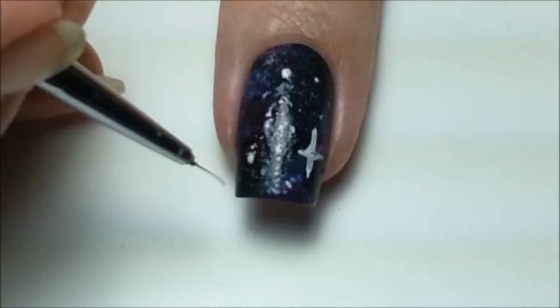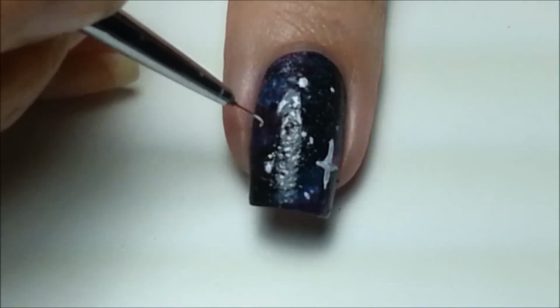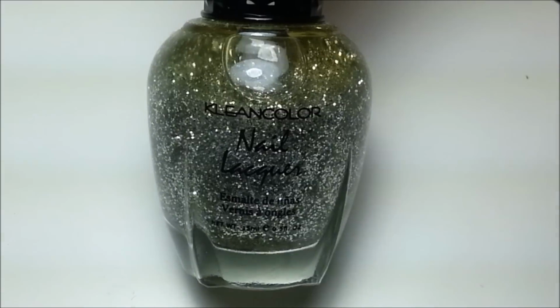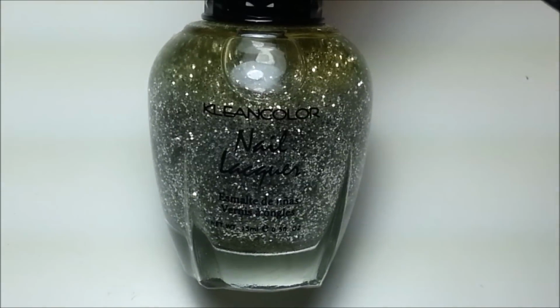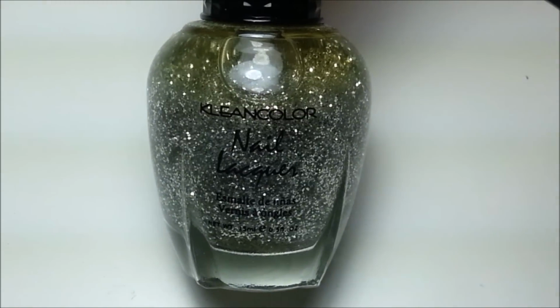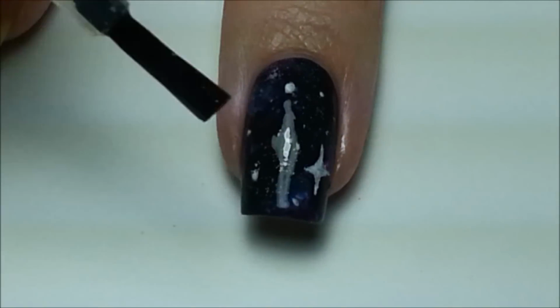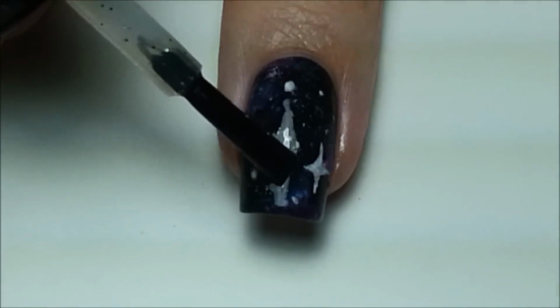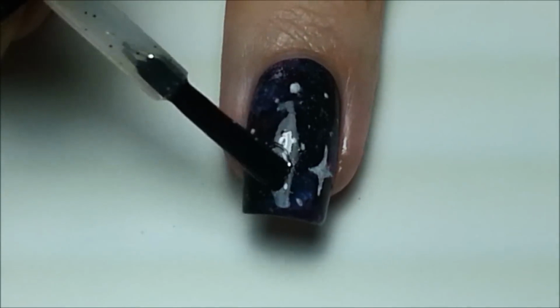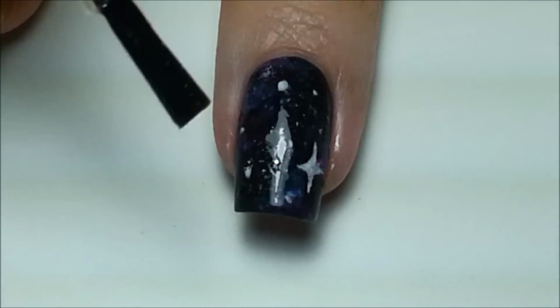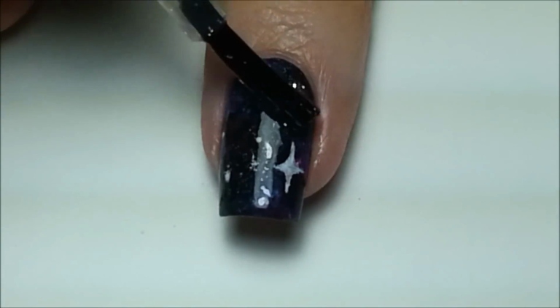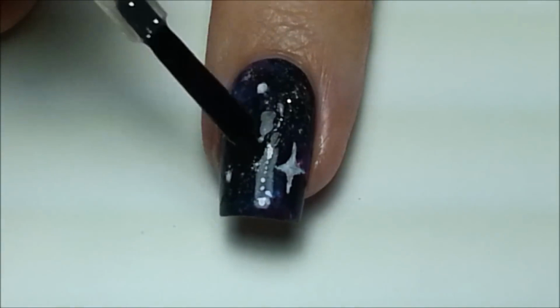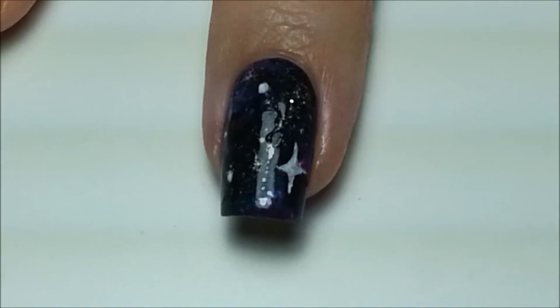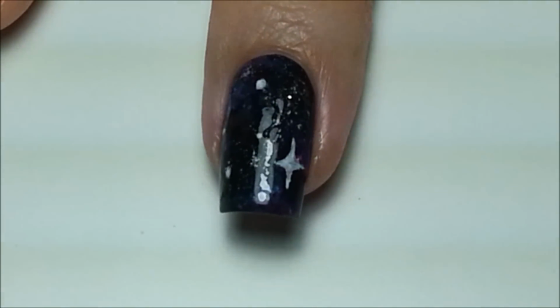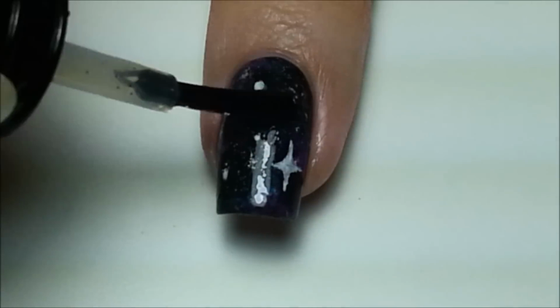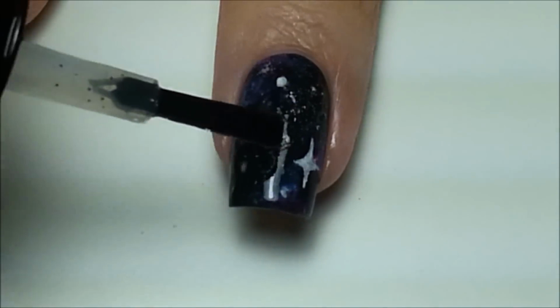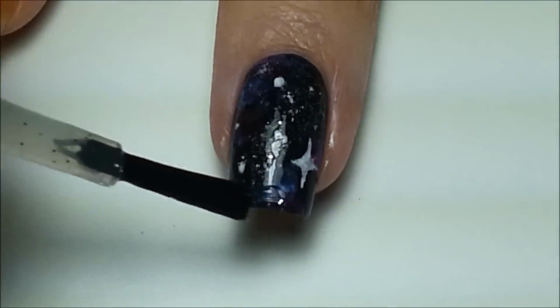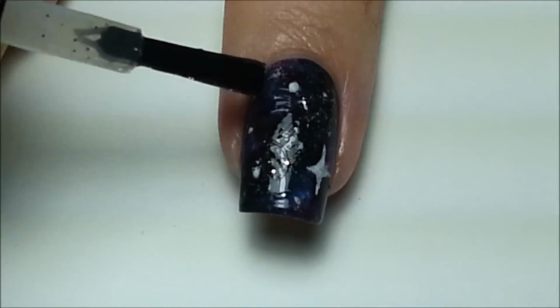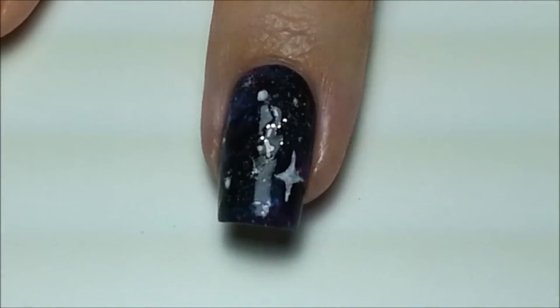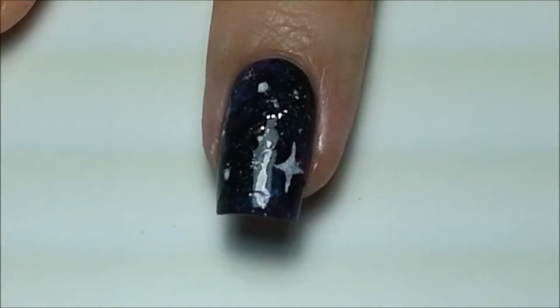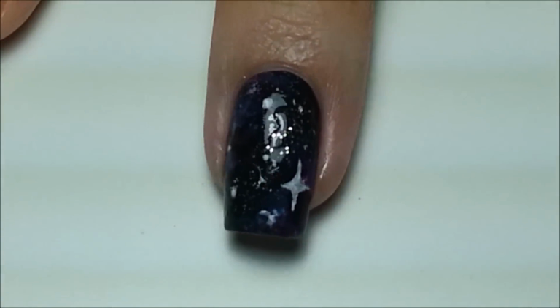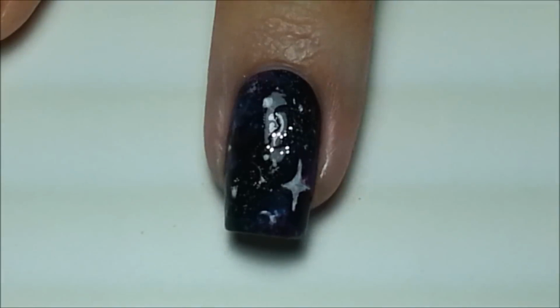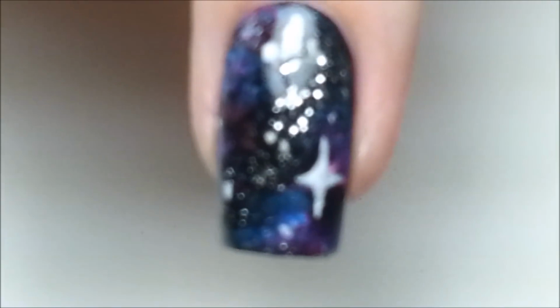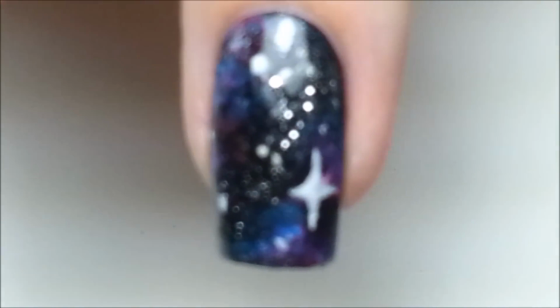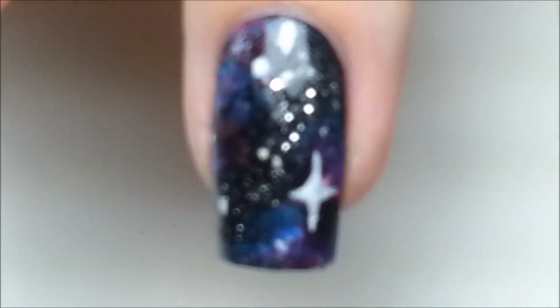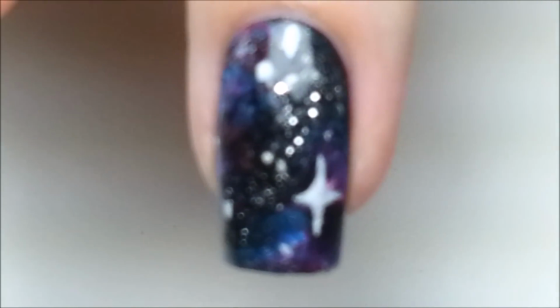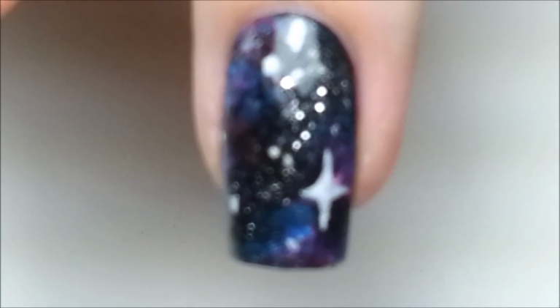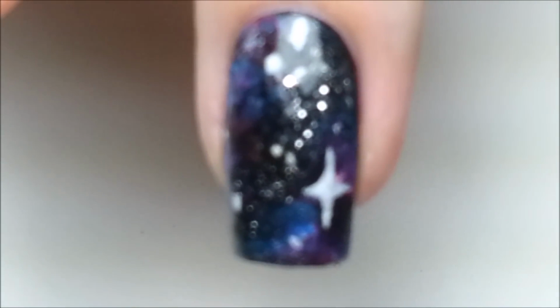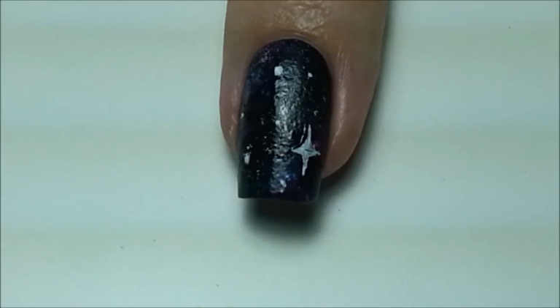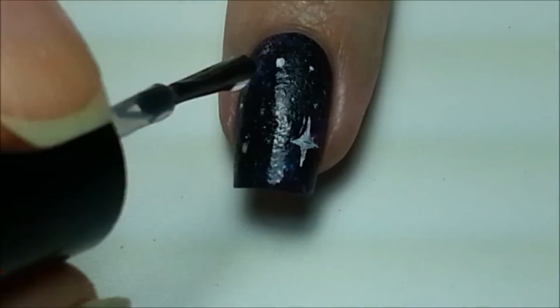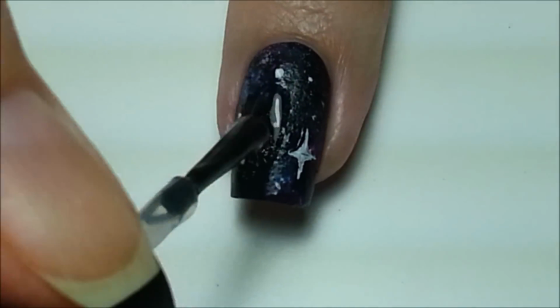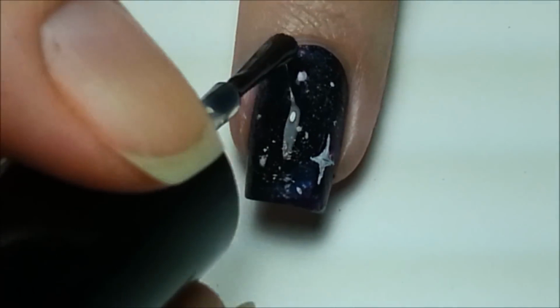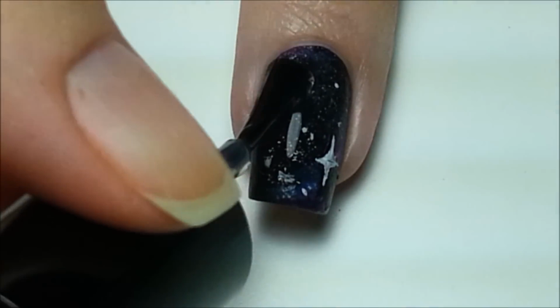With a fine silver glitter polish, dab some onto the dark areas of the nail. Doing this really adds some extra sparkle to the design. Add a top coat to smooth it all down and you're done.